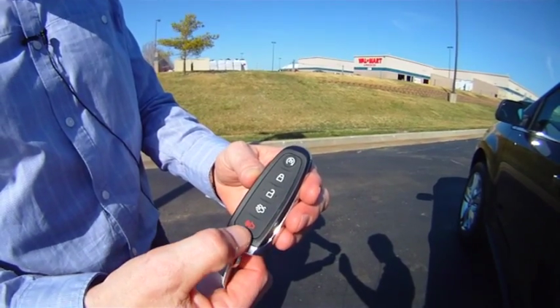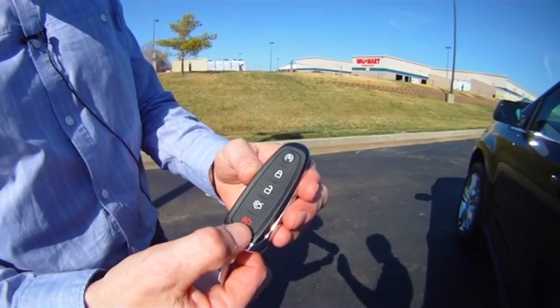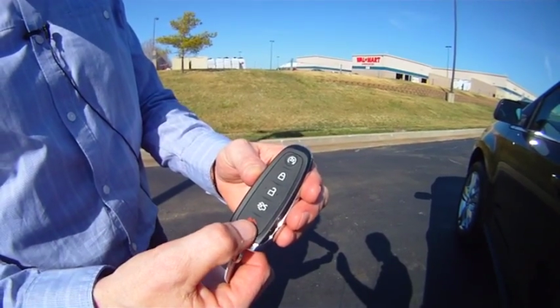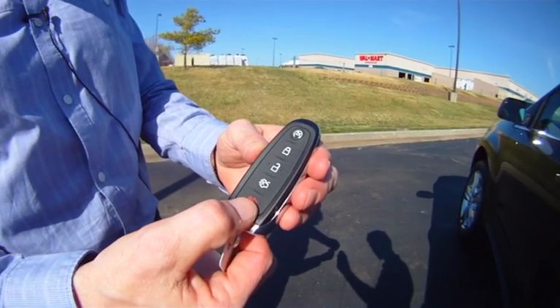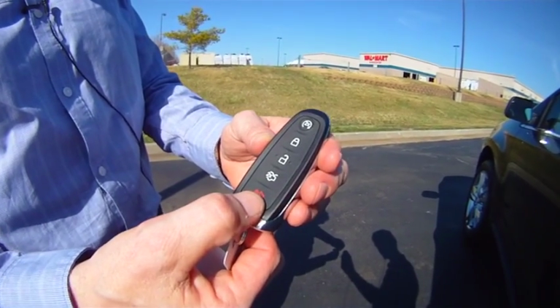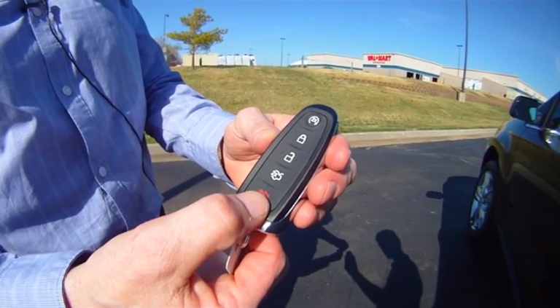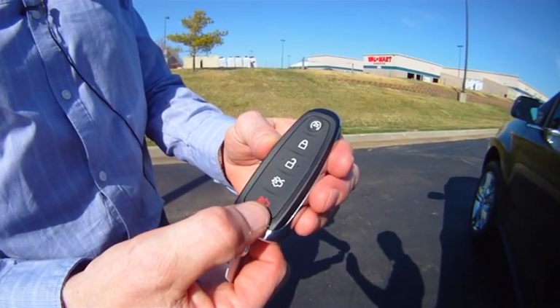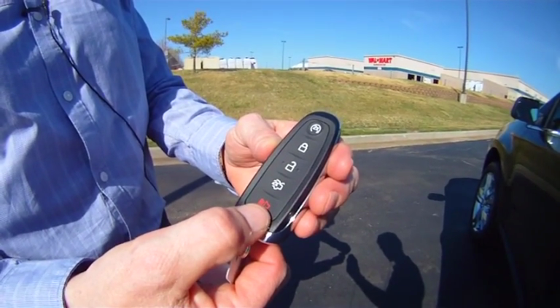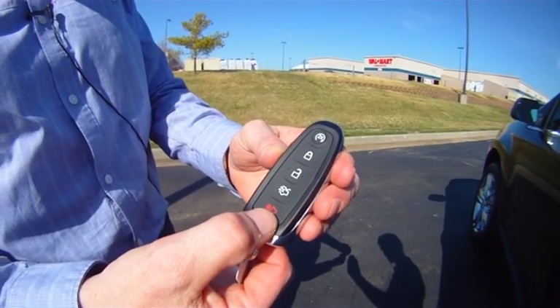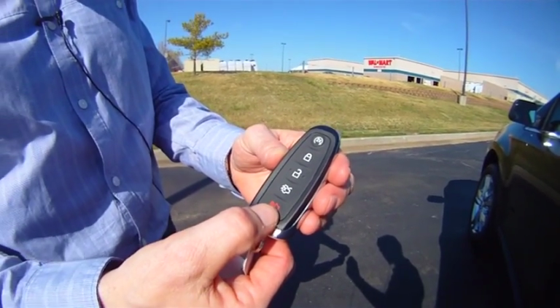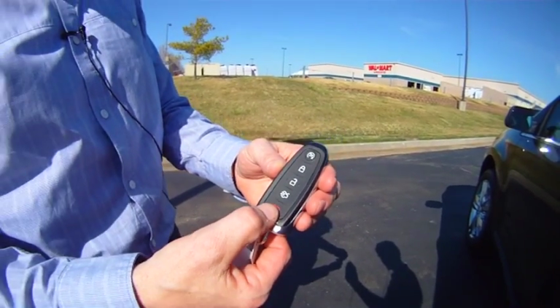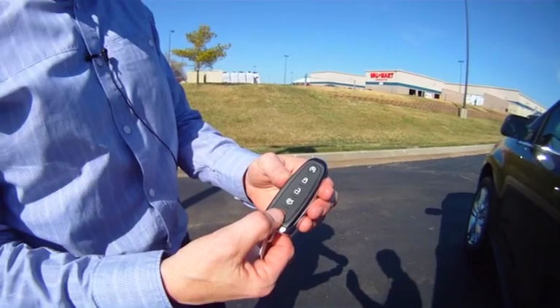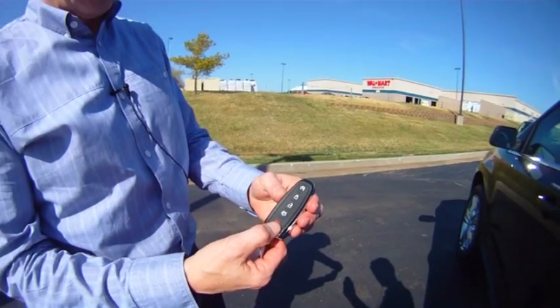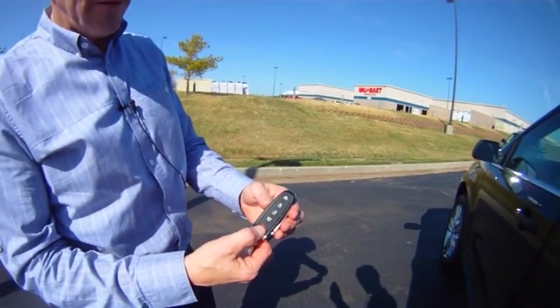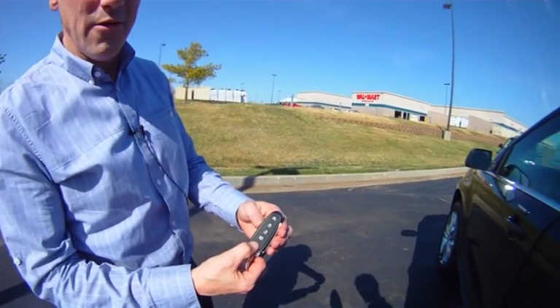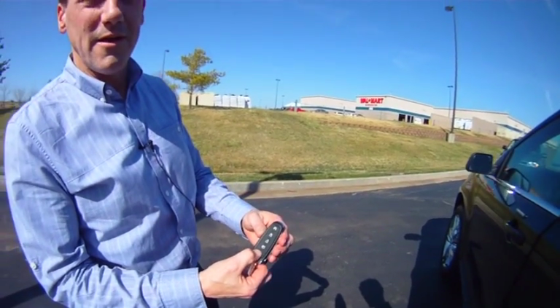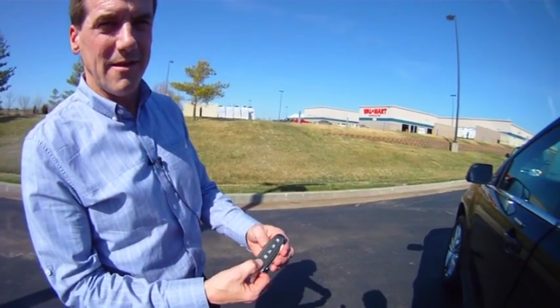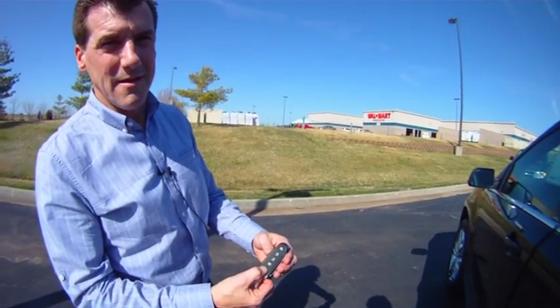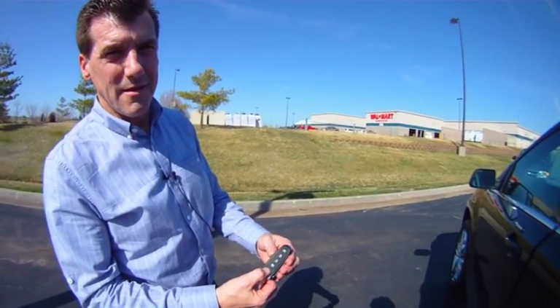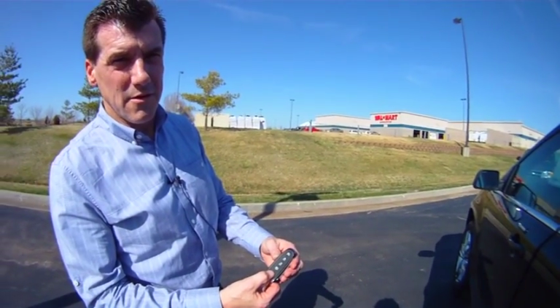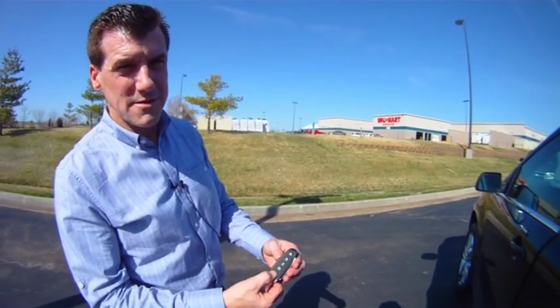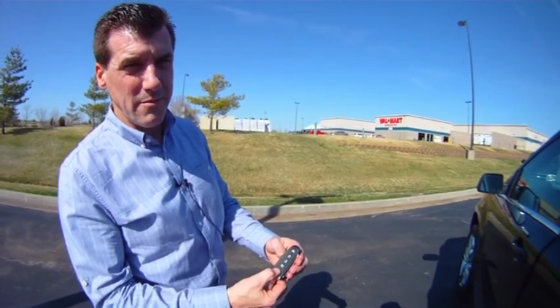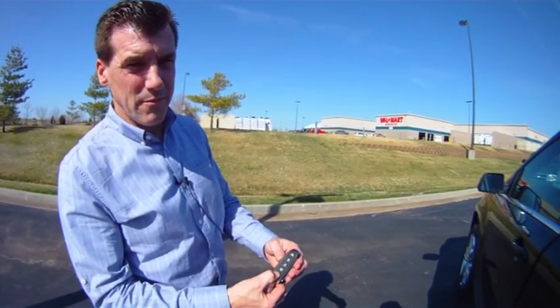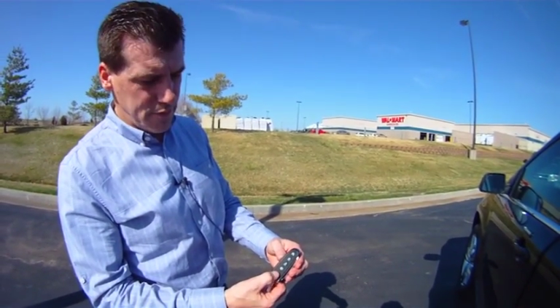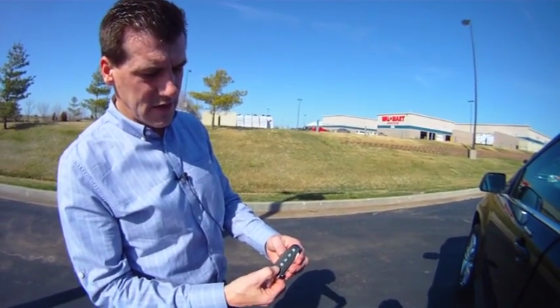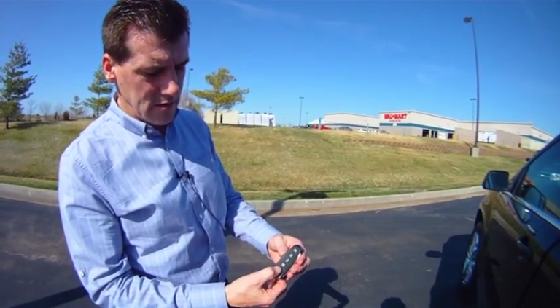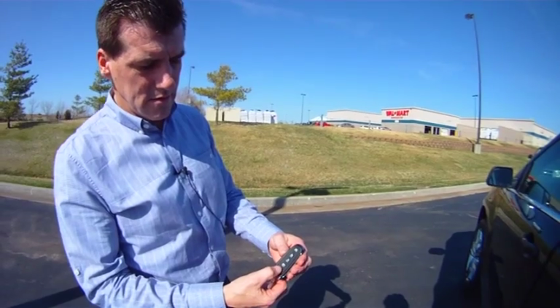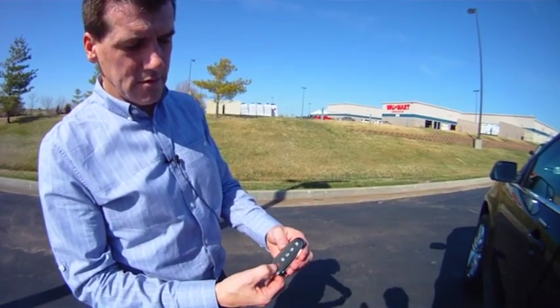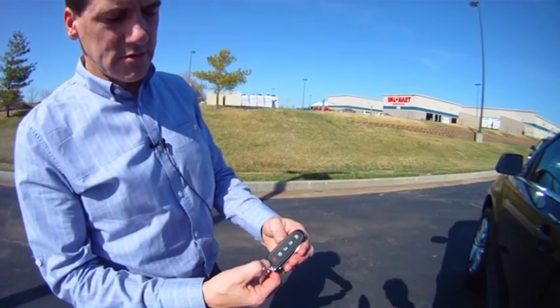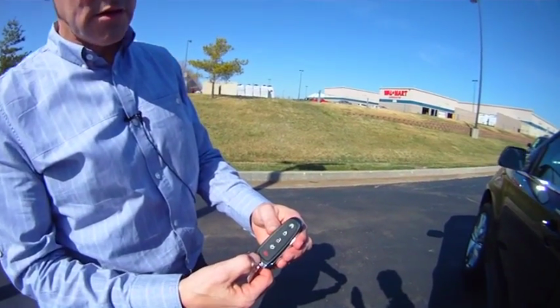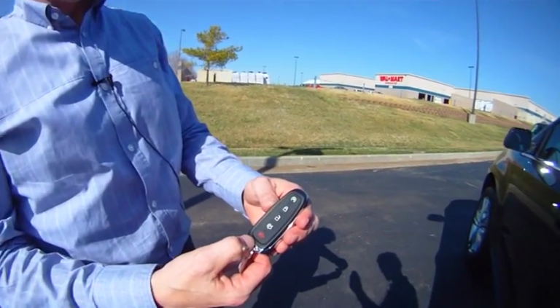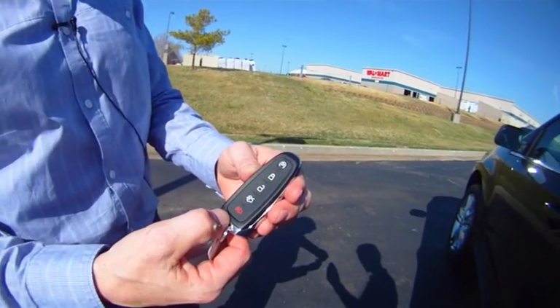This is the mall finder button. If you want to find the car at the mall, you hit it and the car starts to beep. Press it again to stop it.